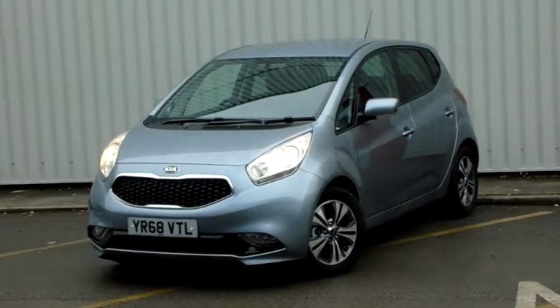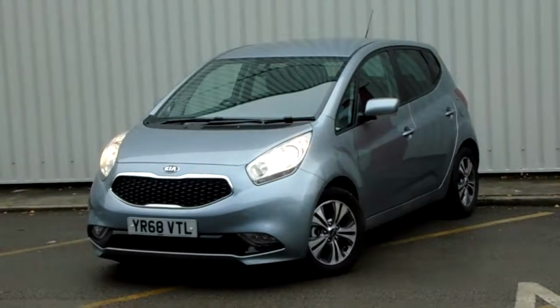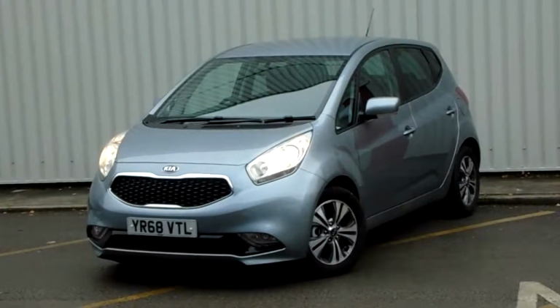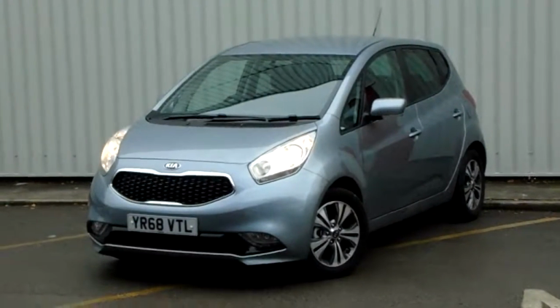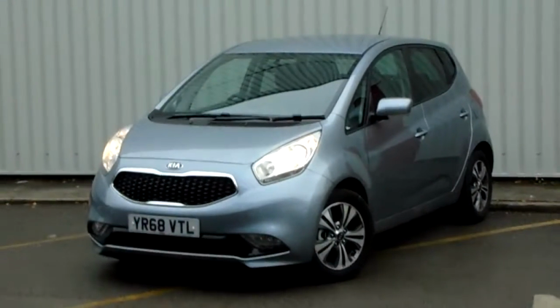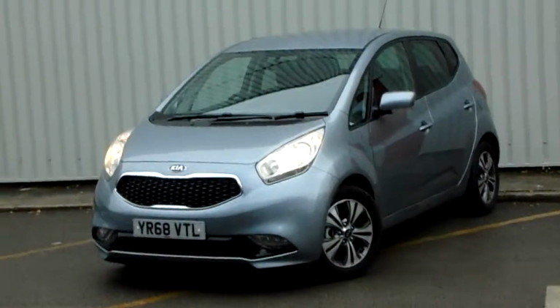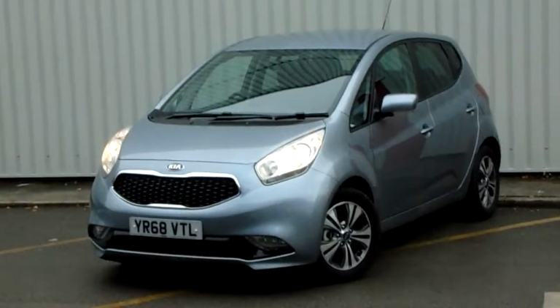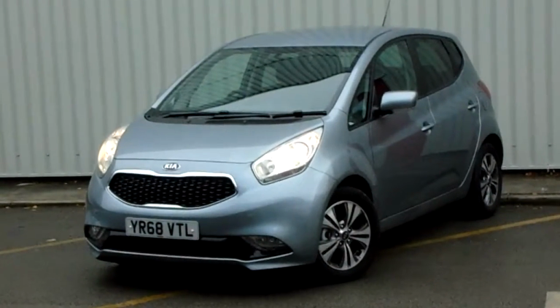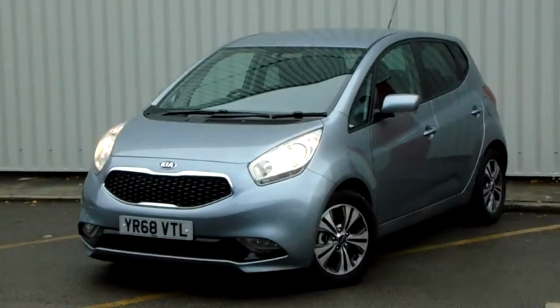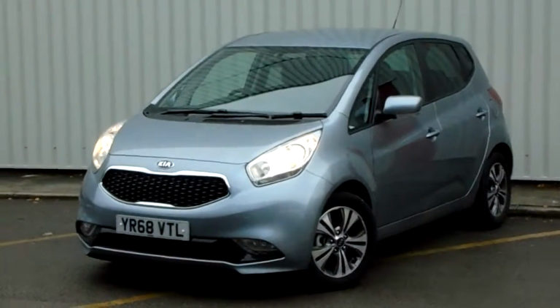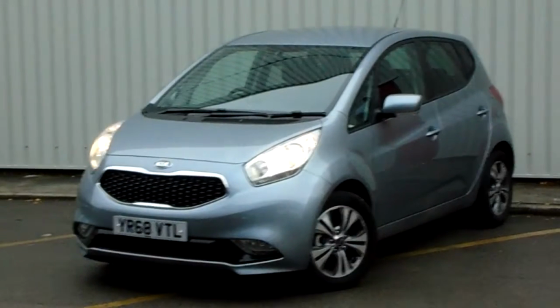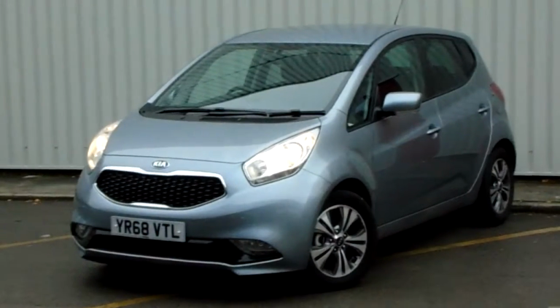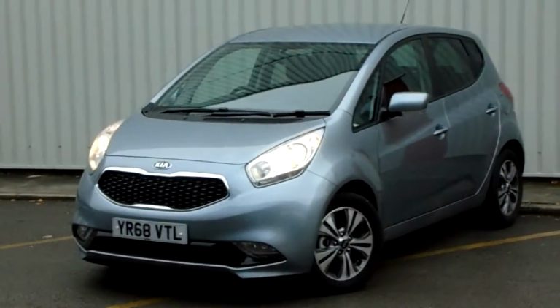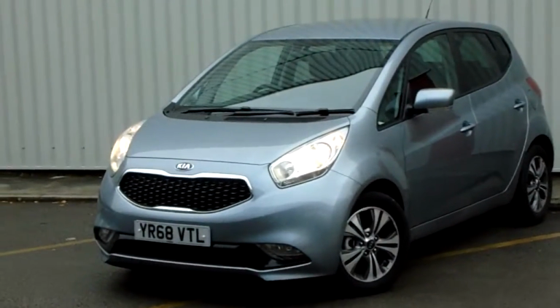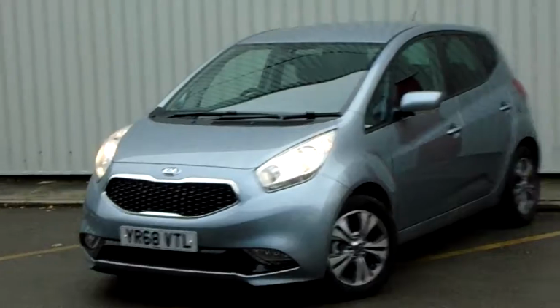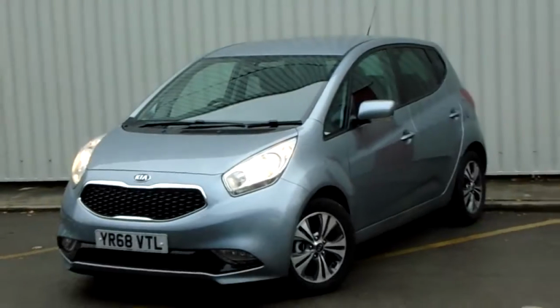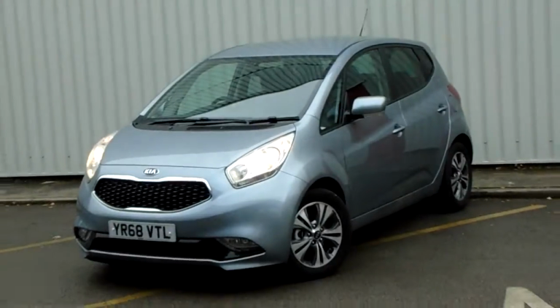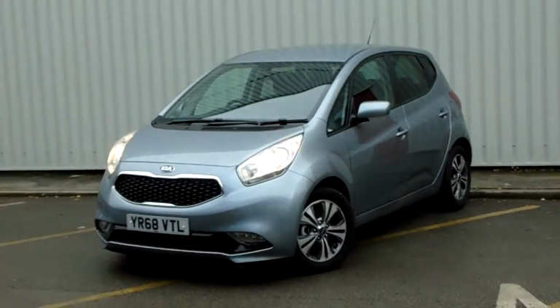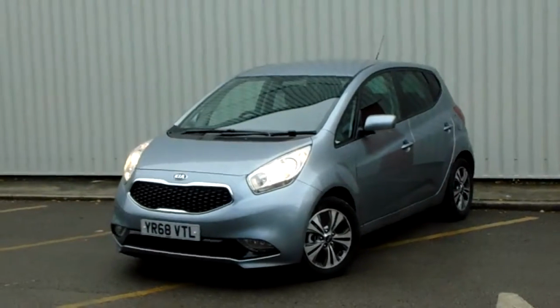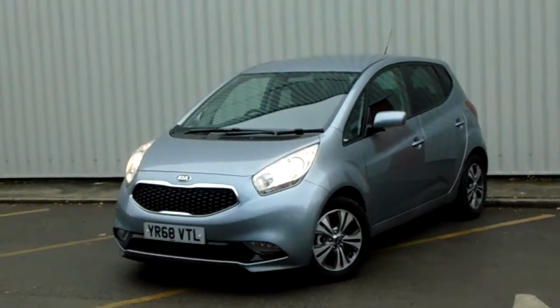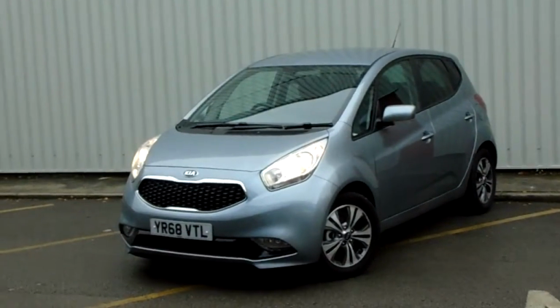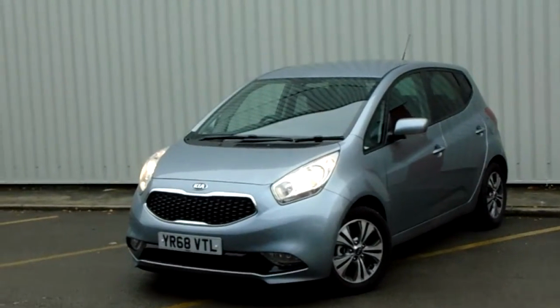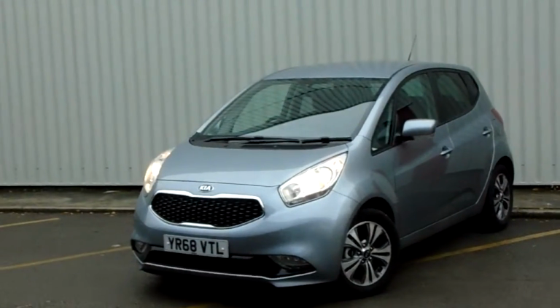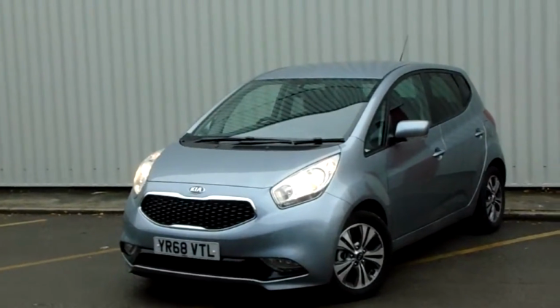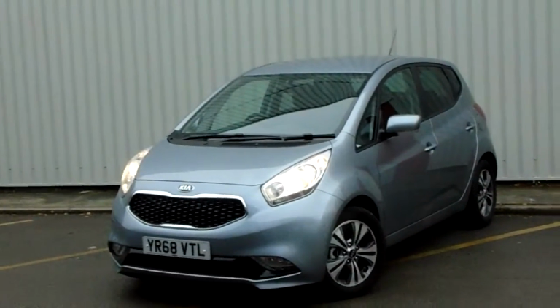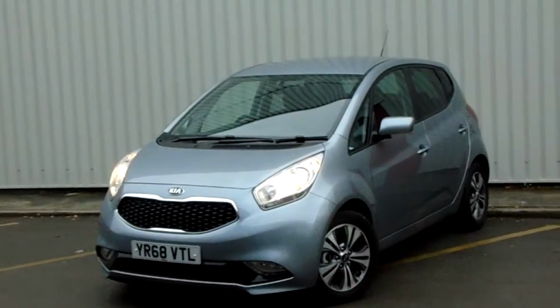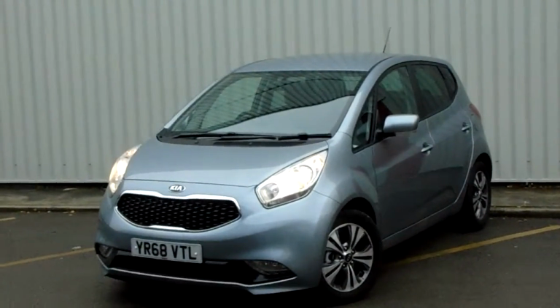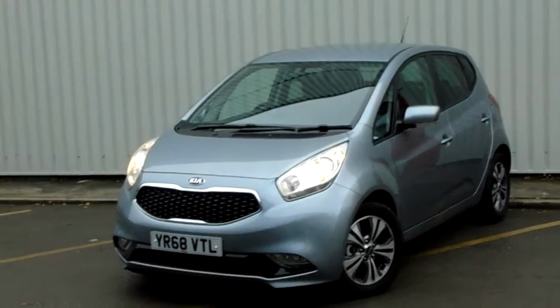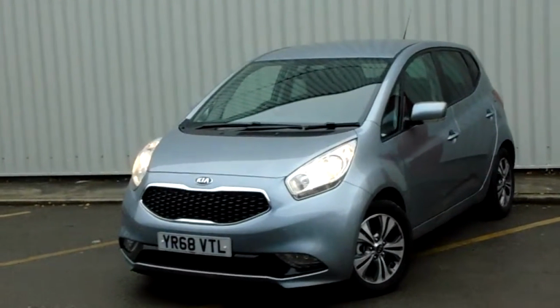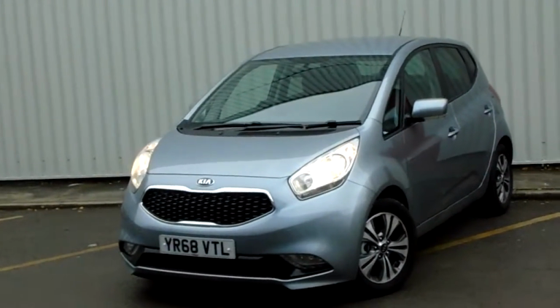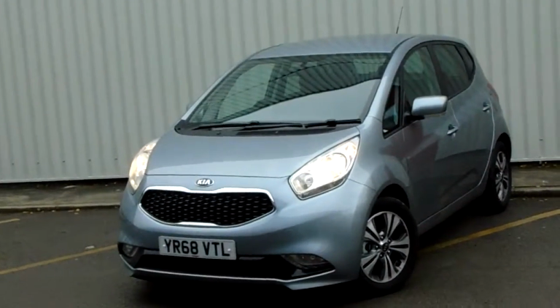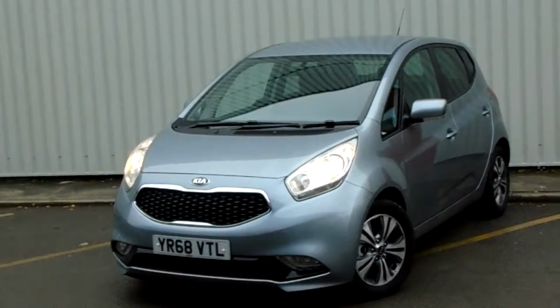Hello and welcome to Pentagon Parkway. I'm Lewis and today I'm going to be showing you our 68 plate Kia Wenger. It is one of our demonstrators here on the Parkway.